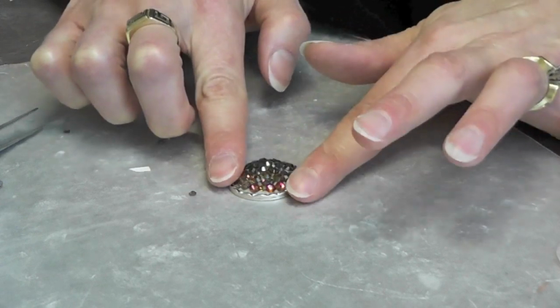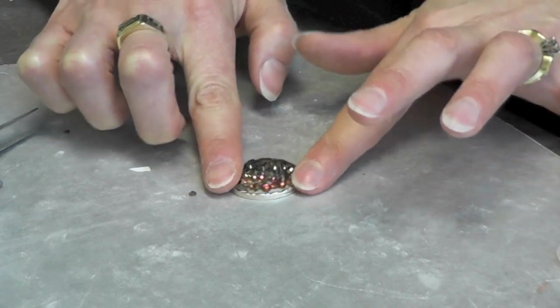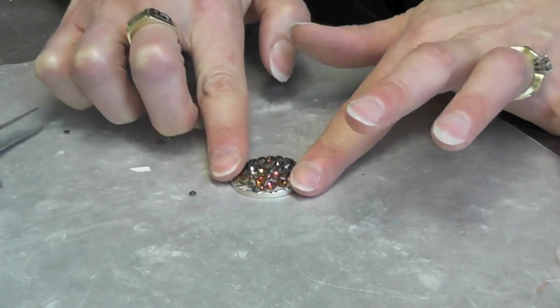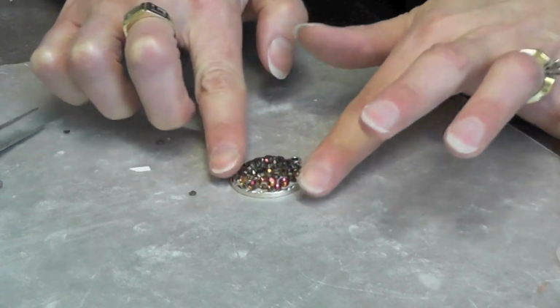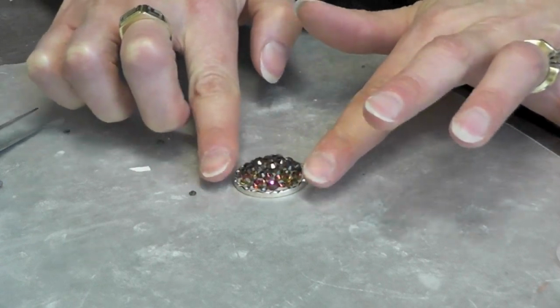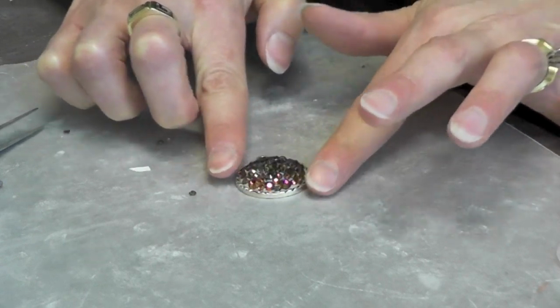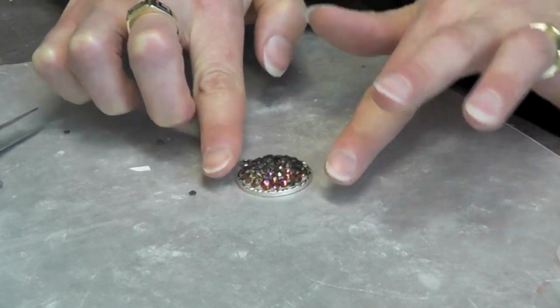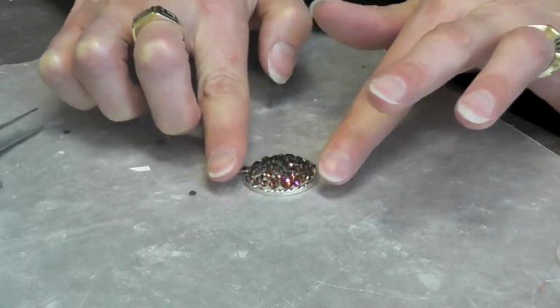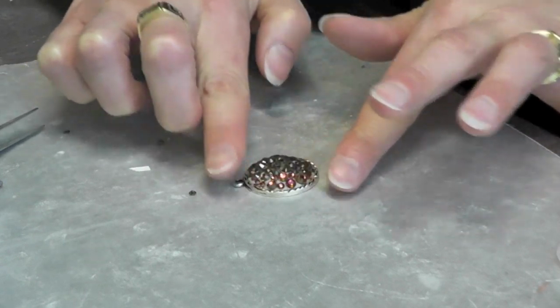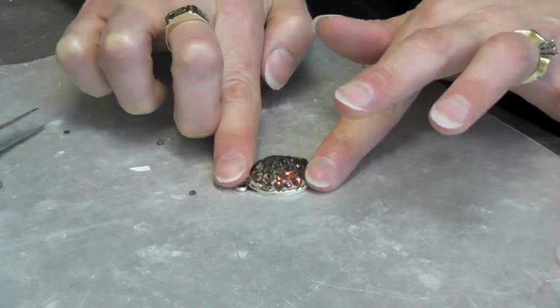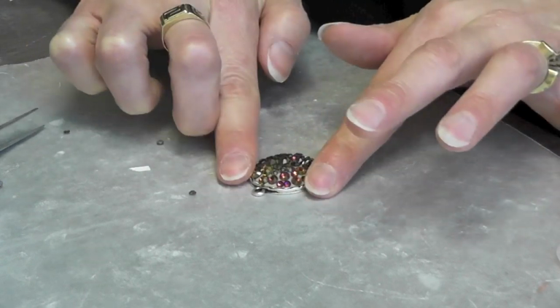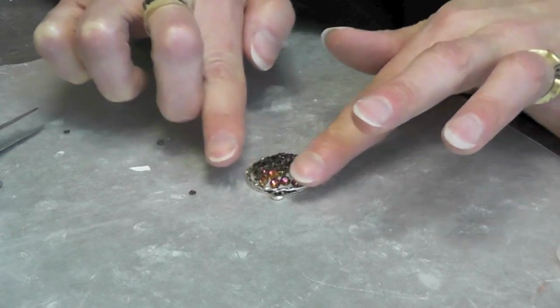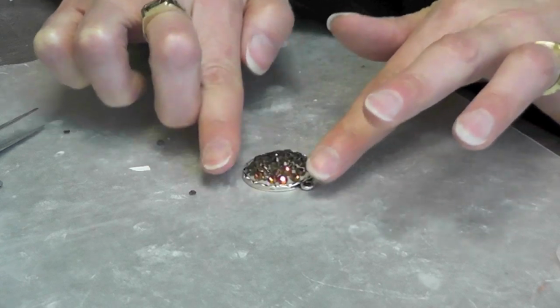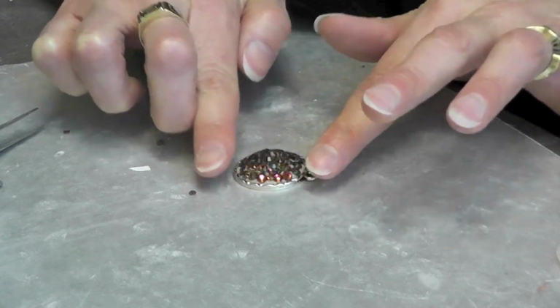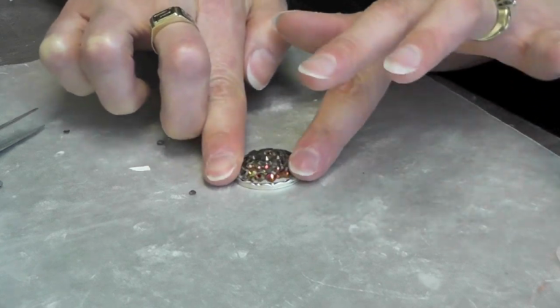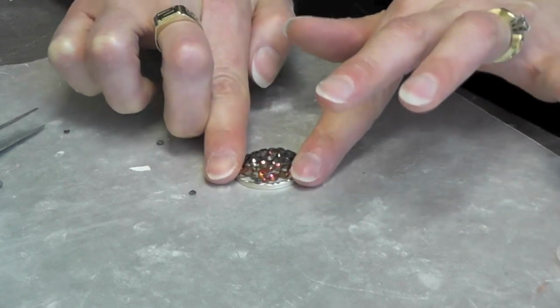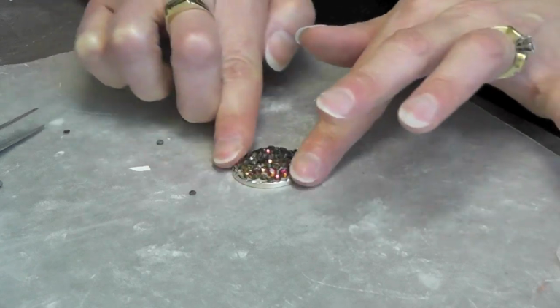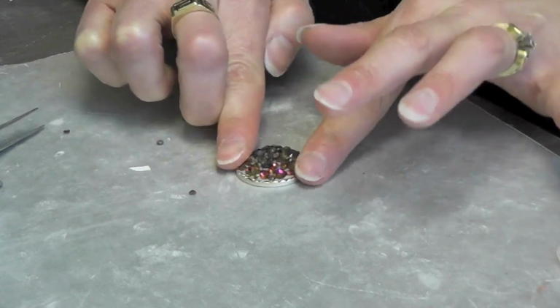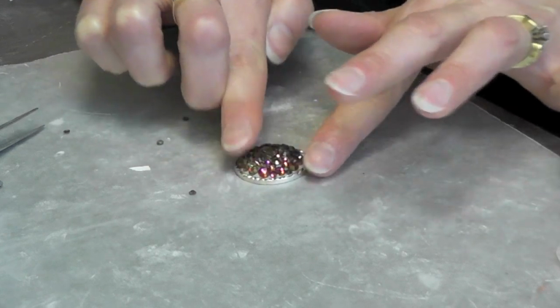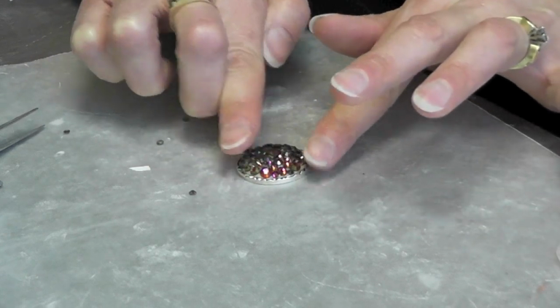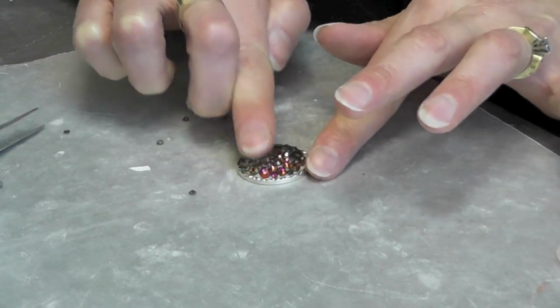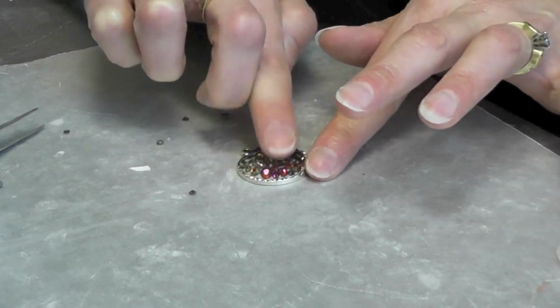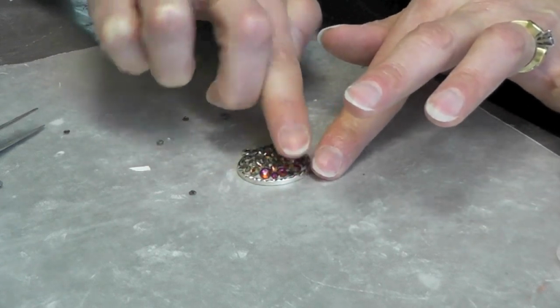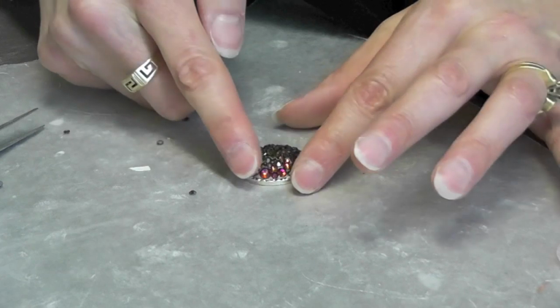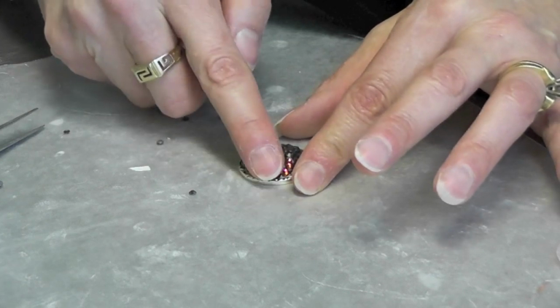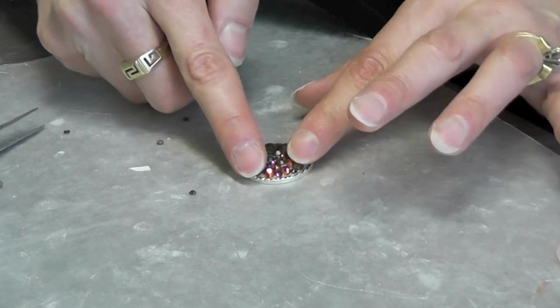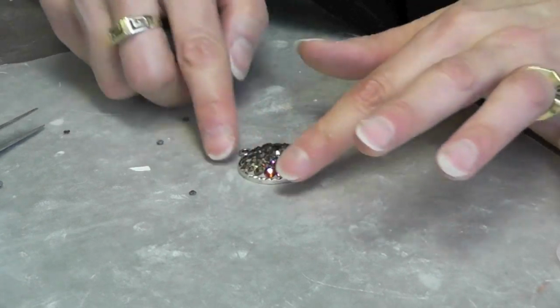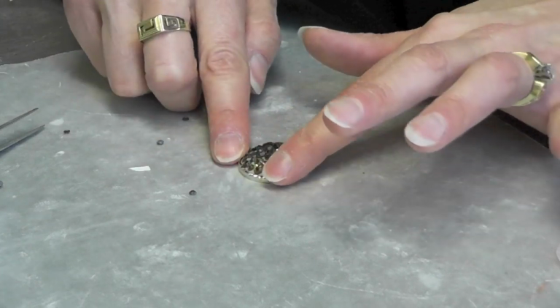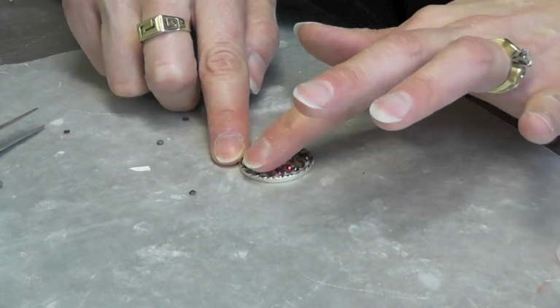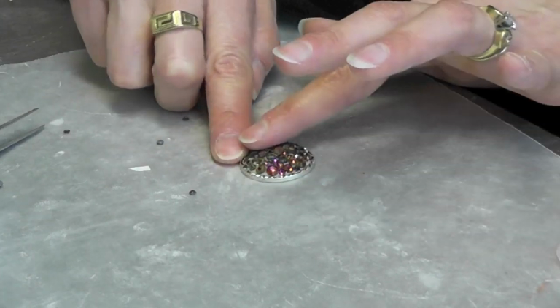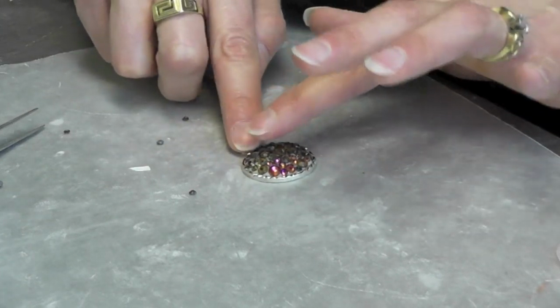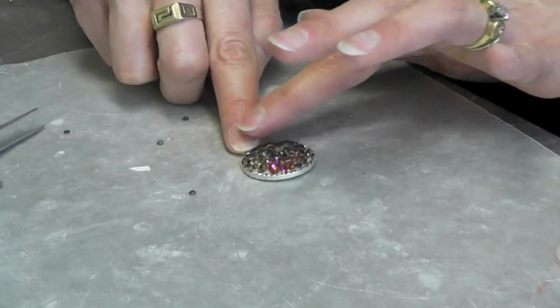Also make sure that you haven't lost the shape that you were going for, because I wanted this to be kind of mounded — you can certainly have it flat as well. I'm kind of giving it a little push to make sure everything is where it's supposed to be.